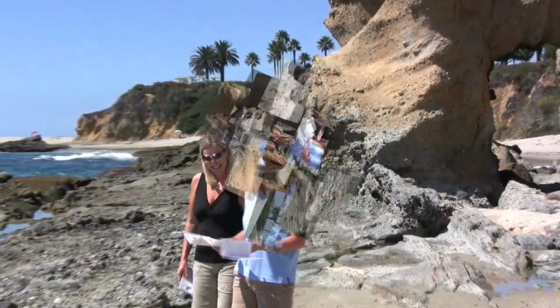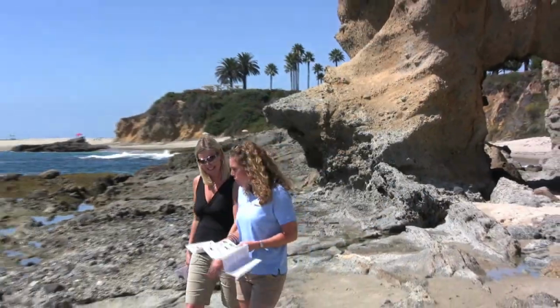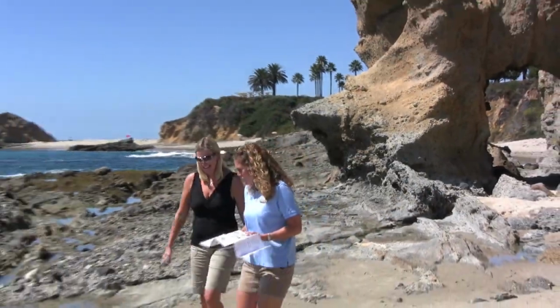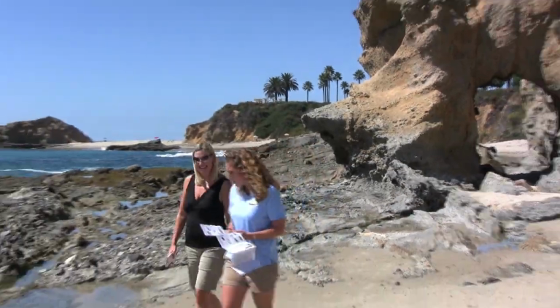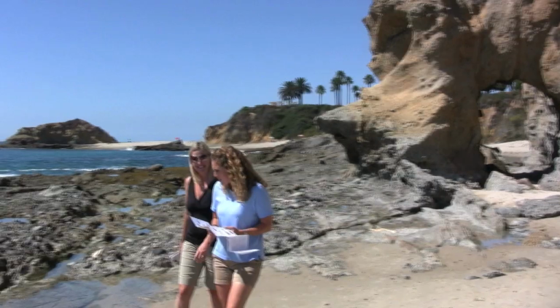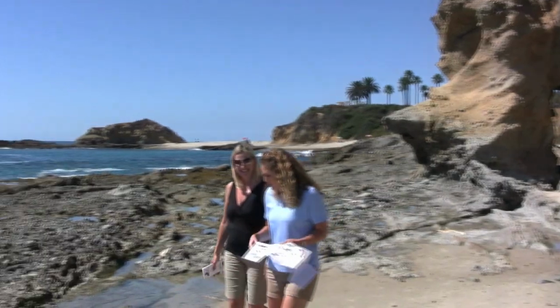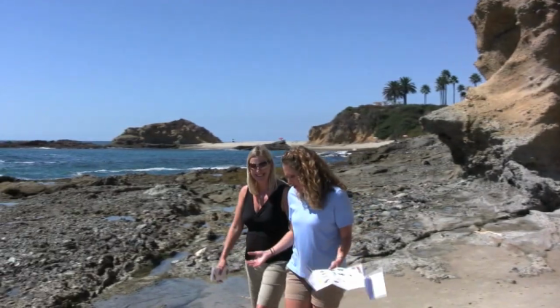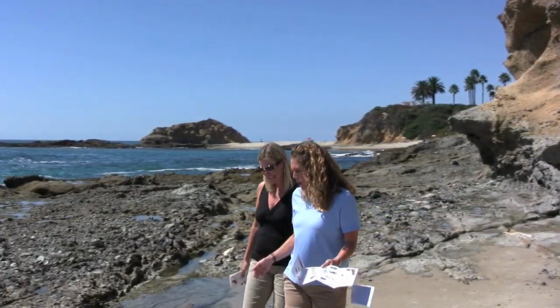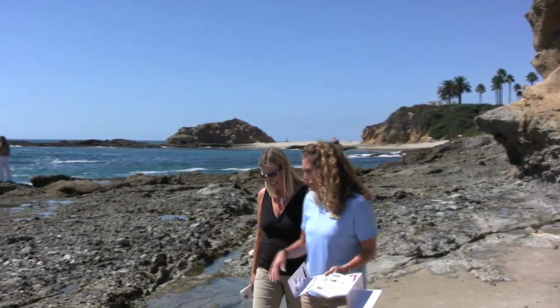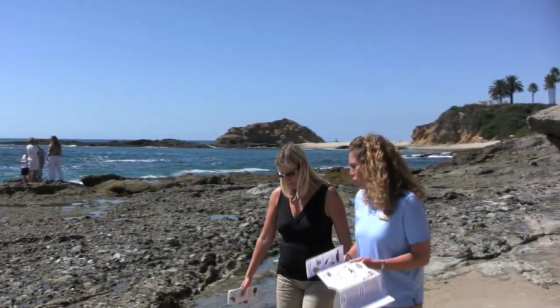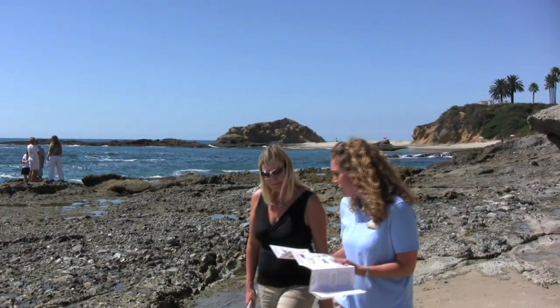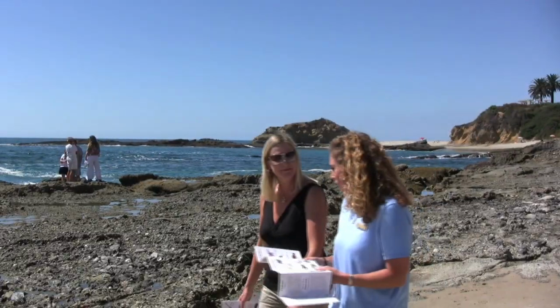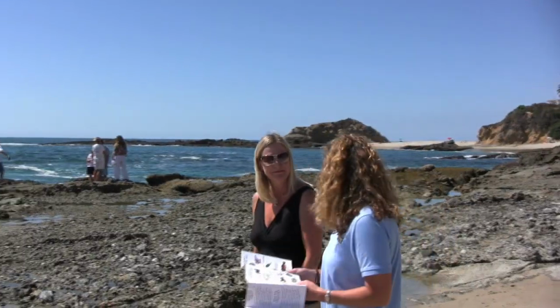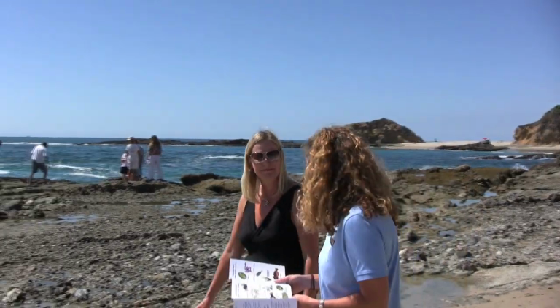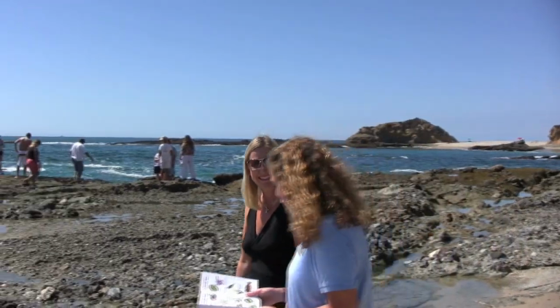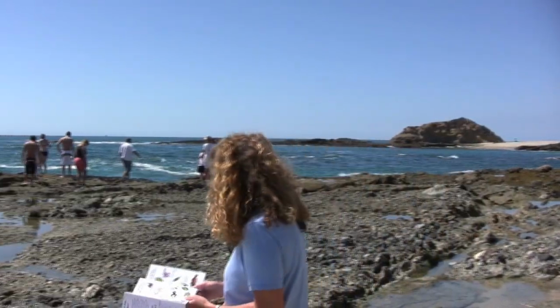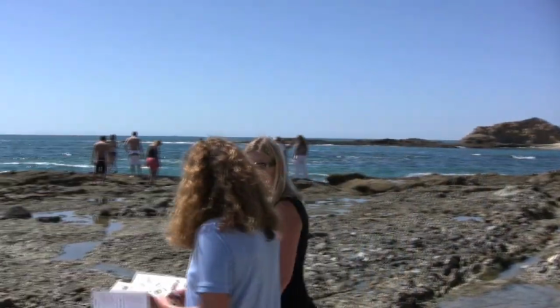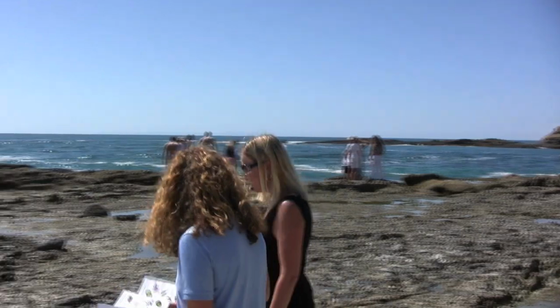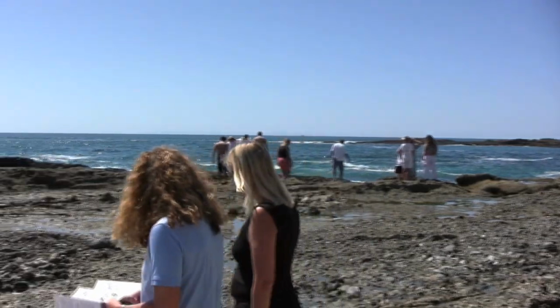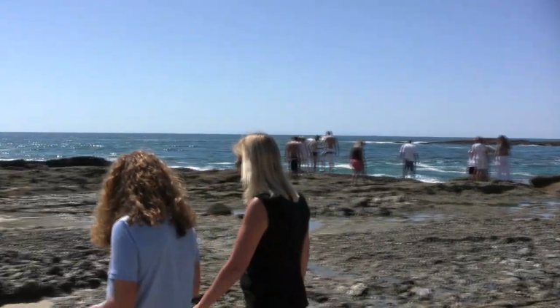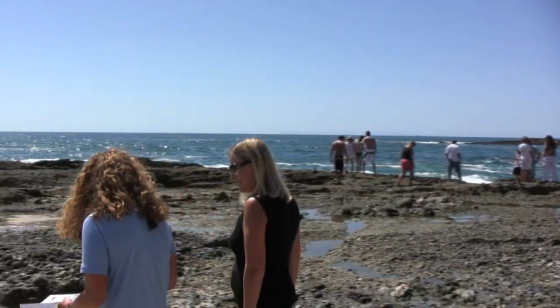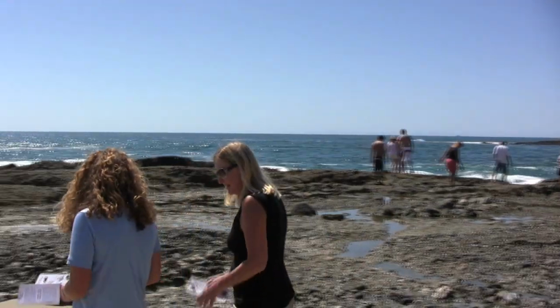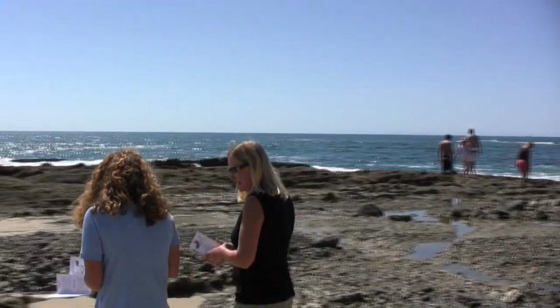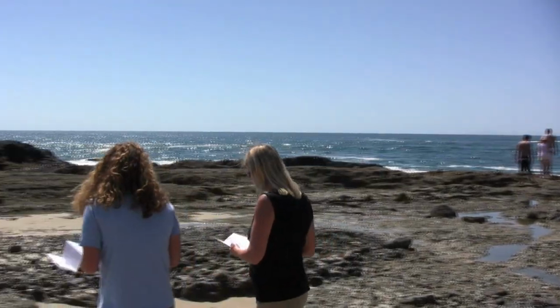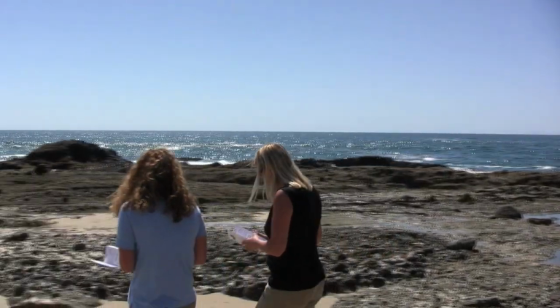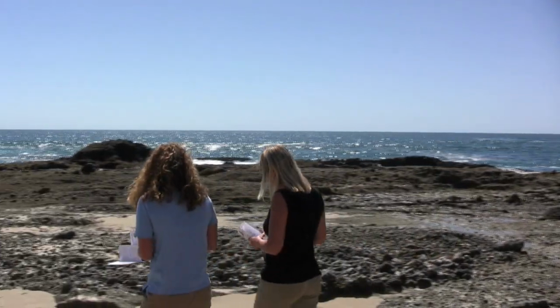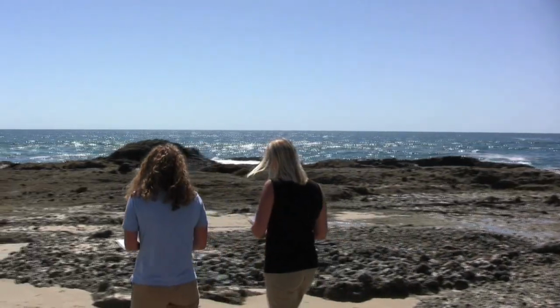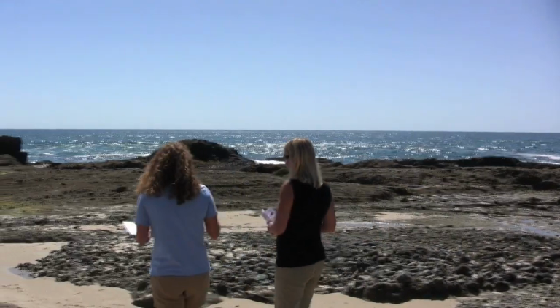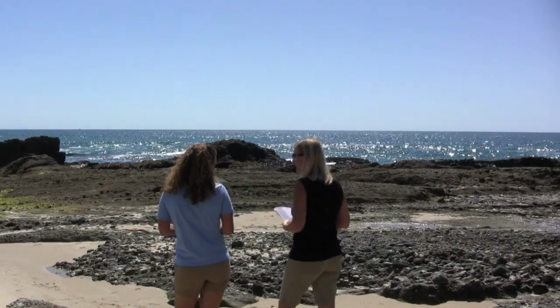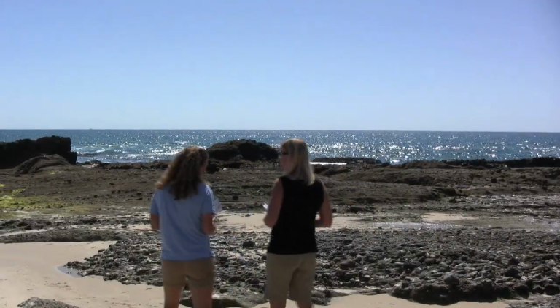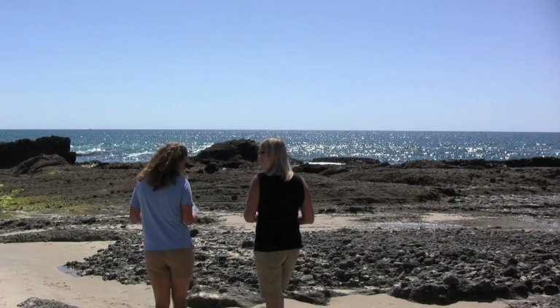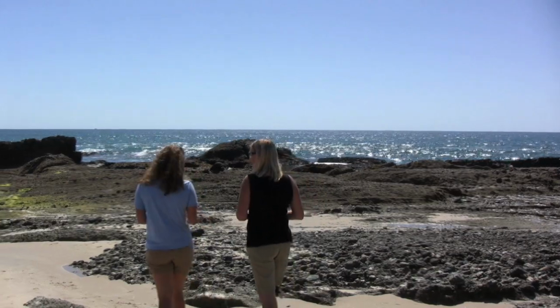There's so much to look for — things you're stepping on or walking over that you don't even realize are such wonderful sea life. So are we gonna see some of these critters here today? There's always something you can see down in the tide pools.